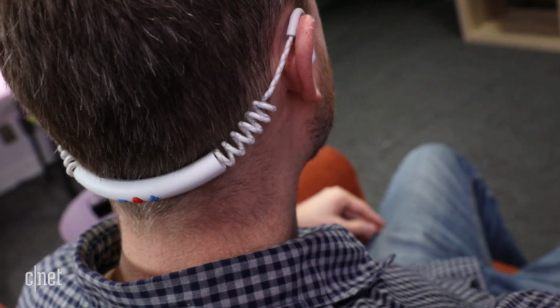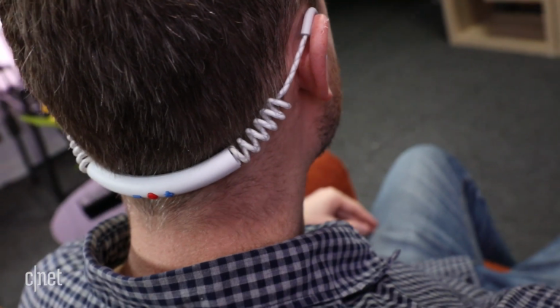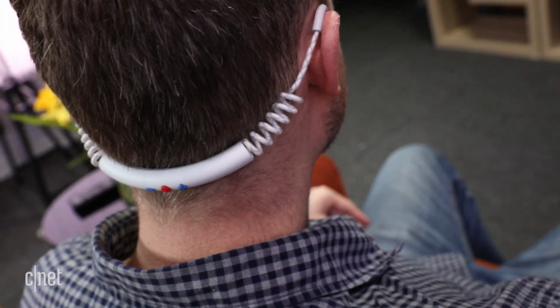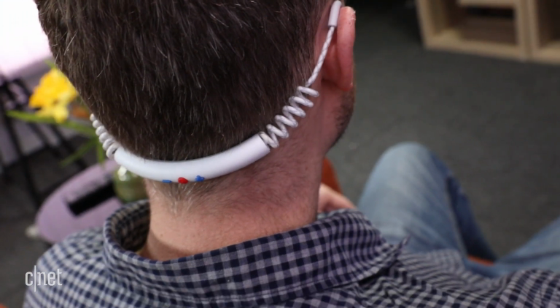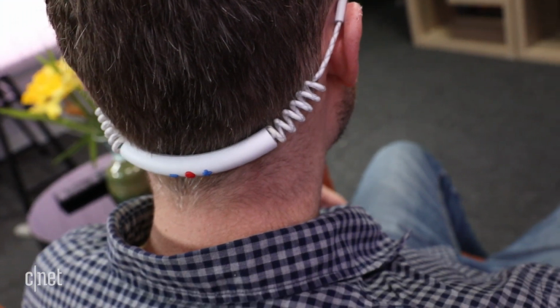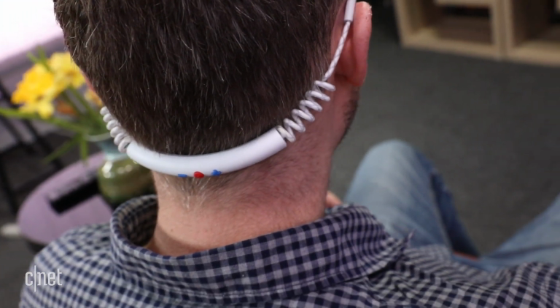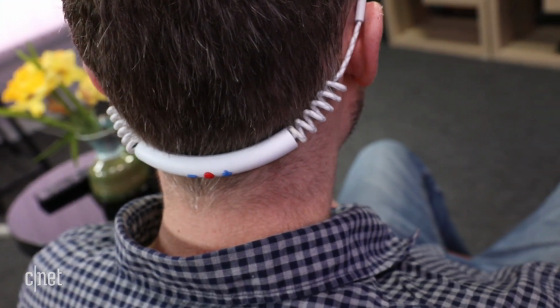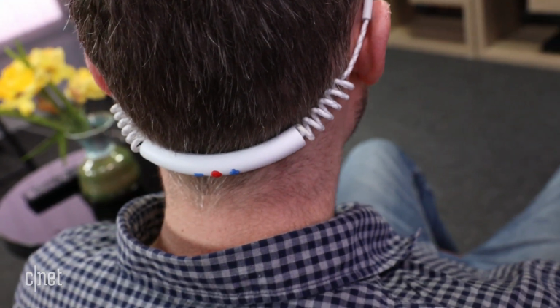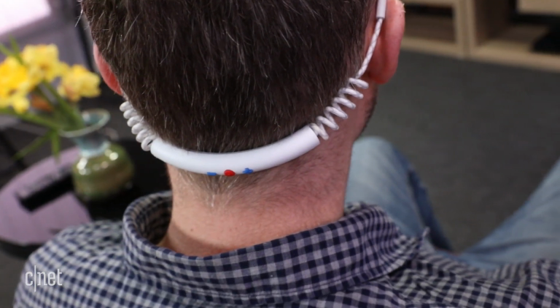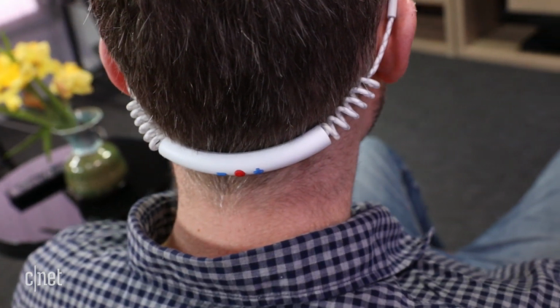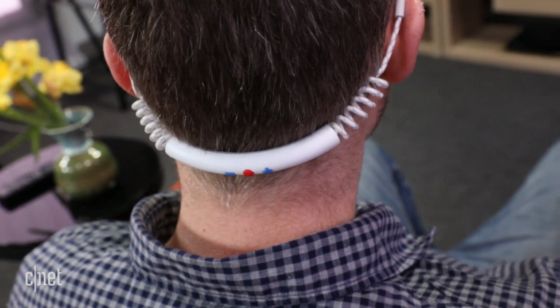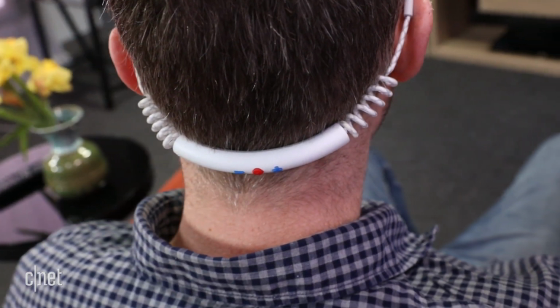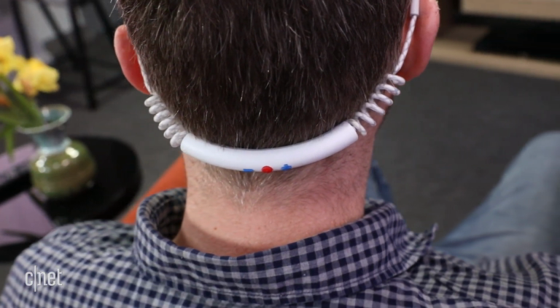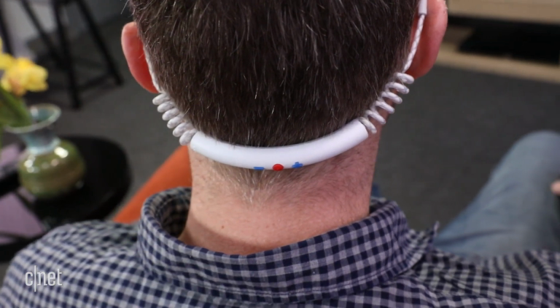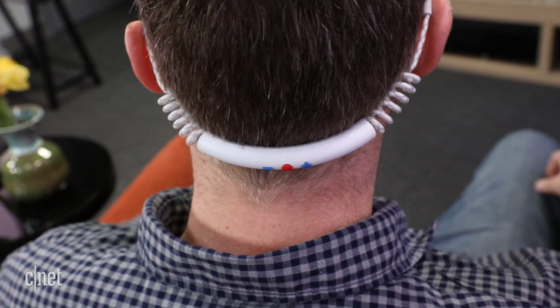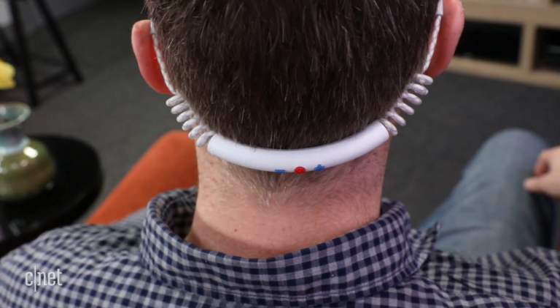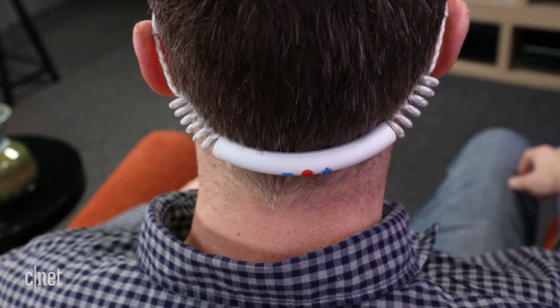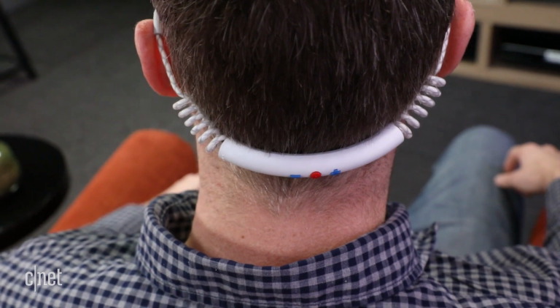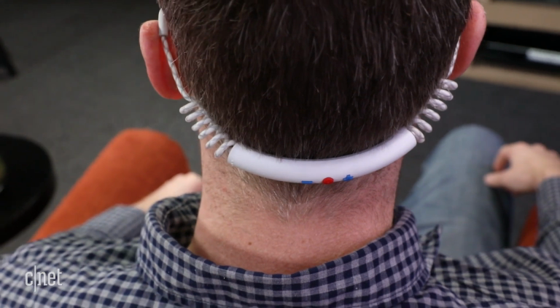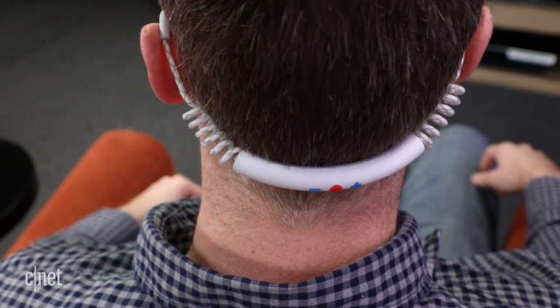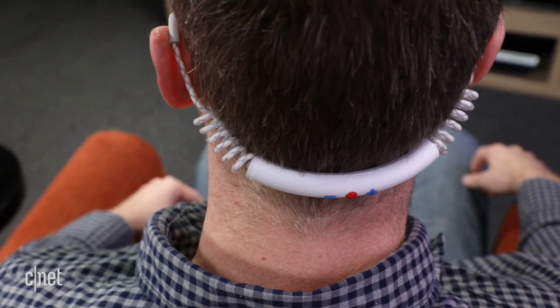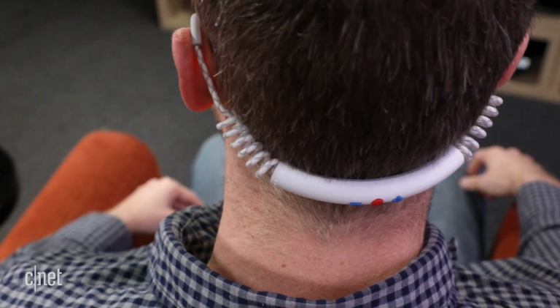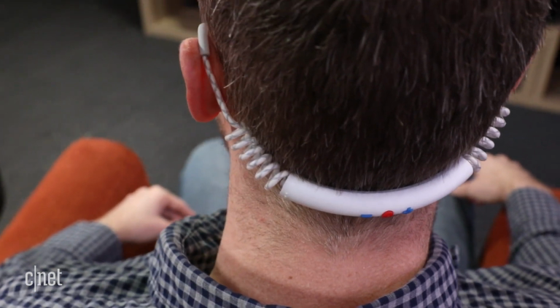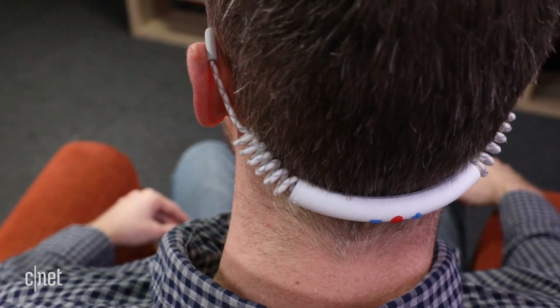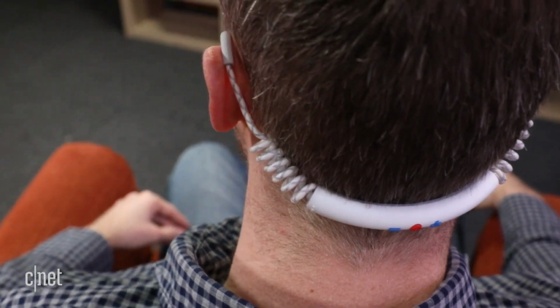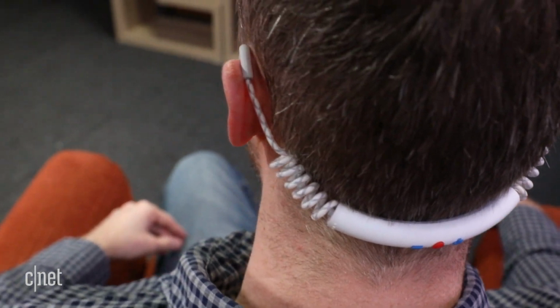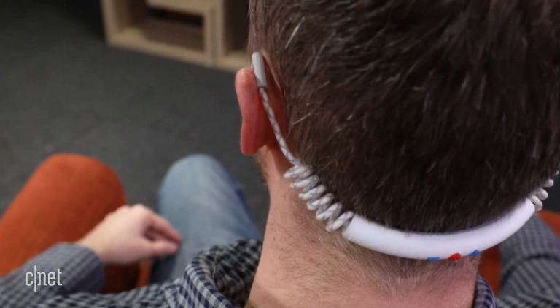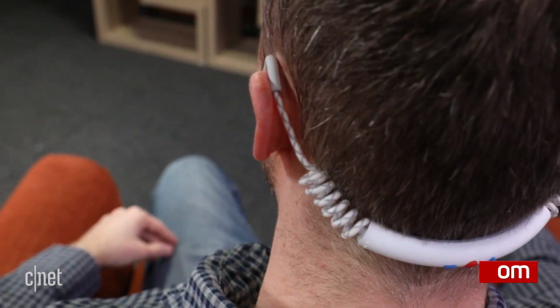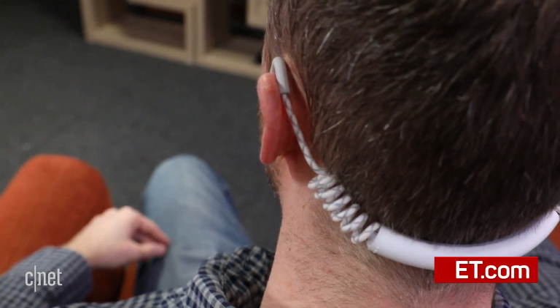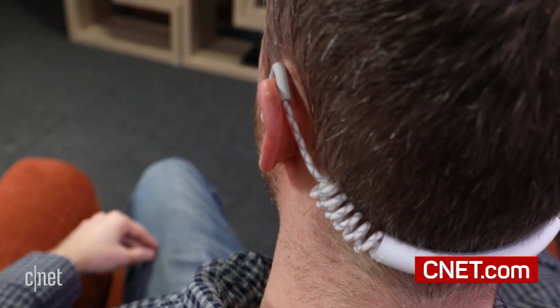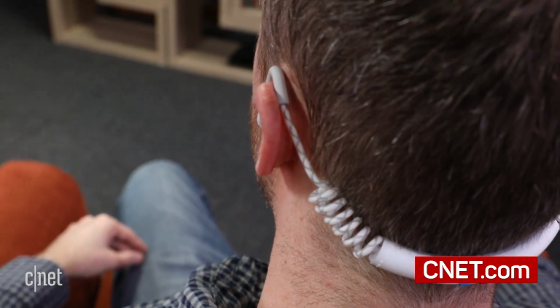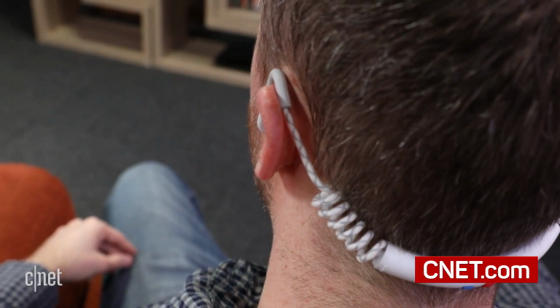I'm David Carney for CNET.com, and that's a quick look at the Urban Ears Stadeon, a Bluetooth sports headphone with a unique and appealing design that's well worth checking out.